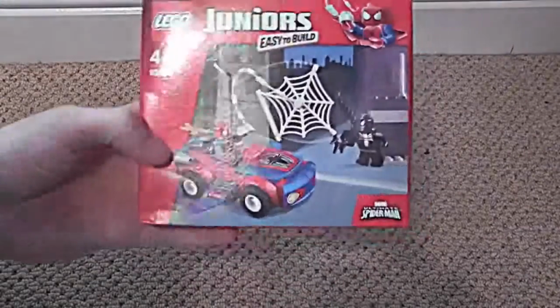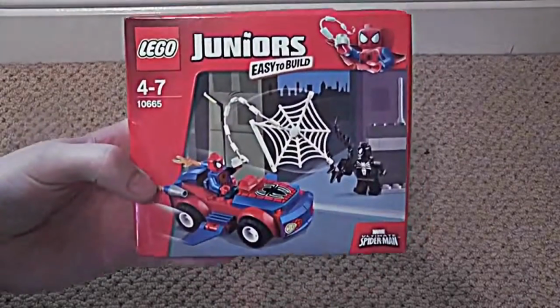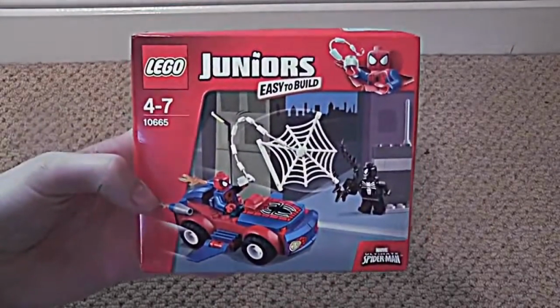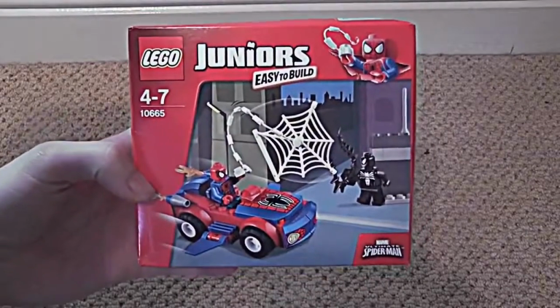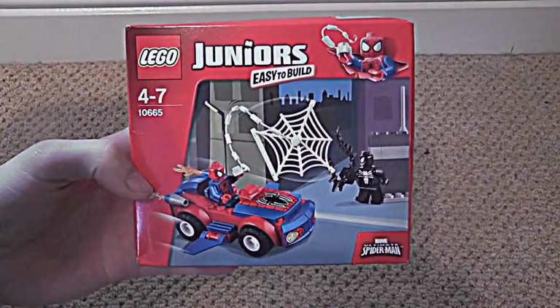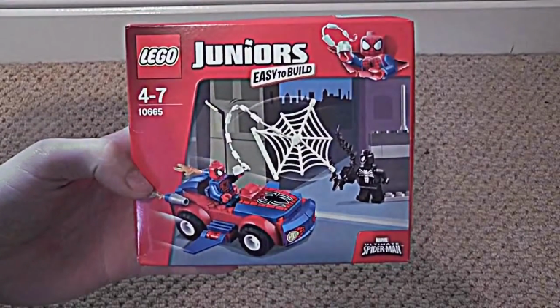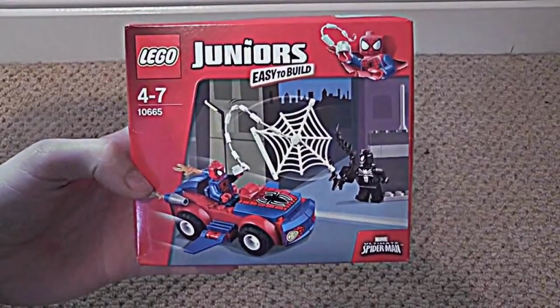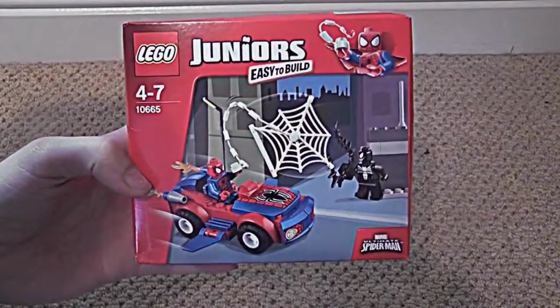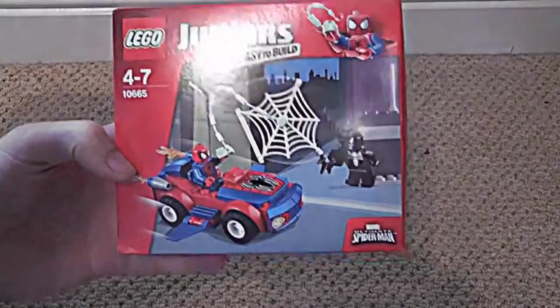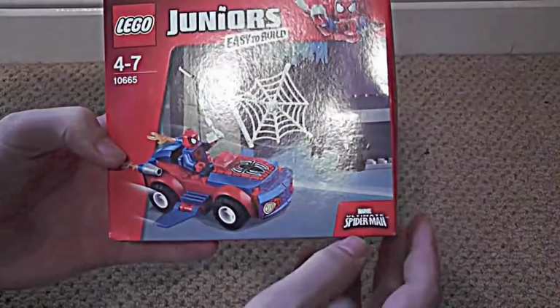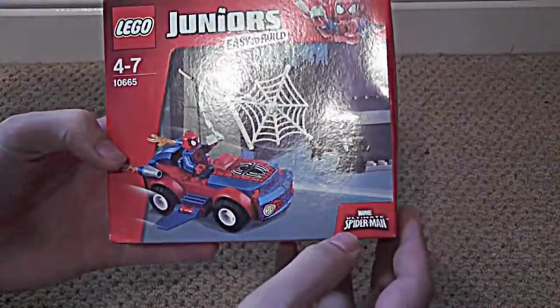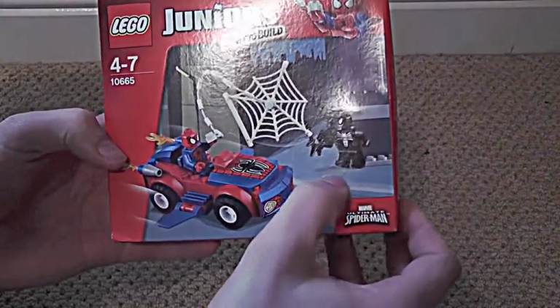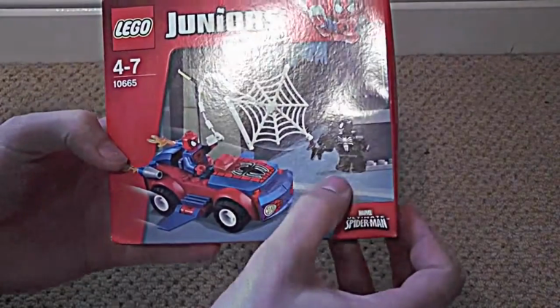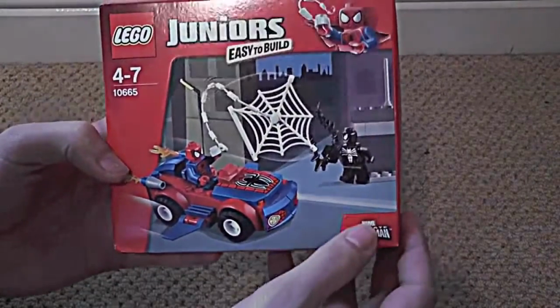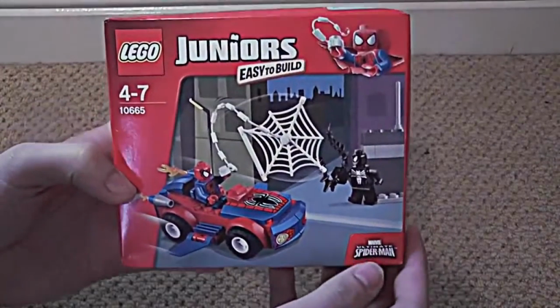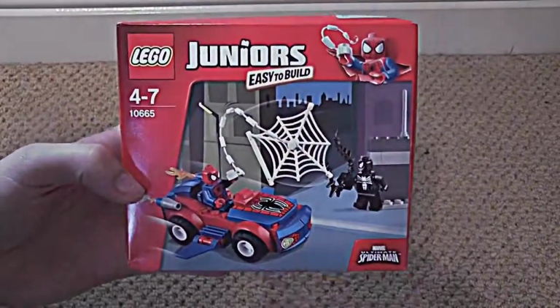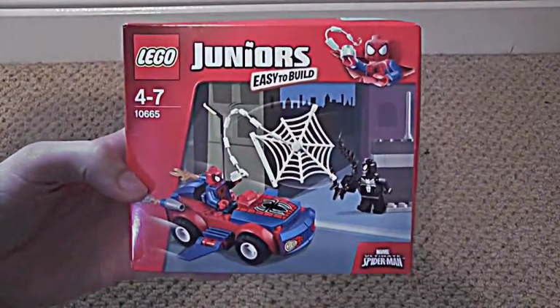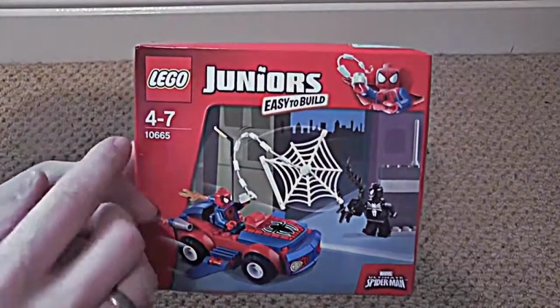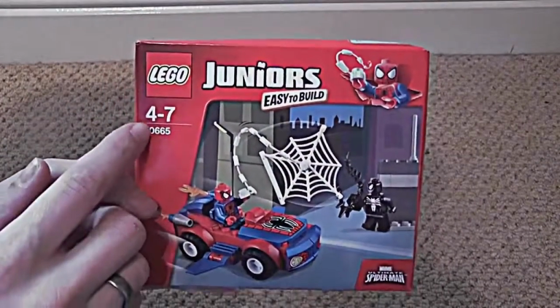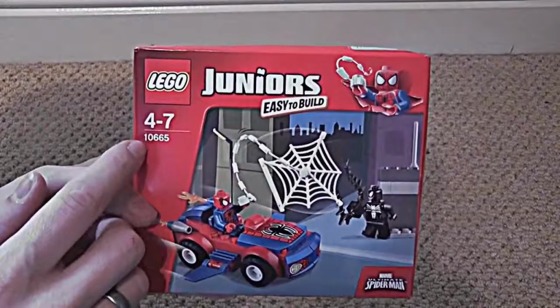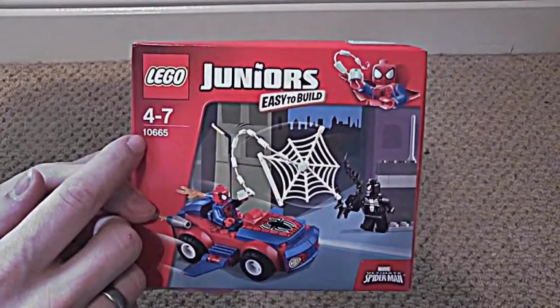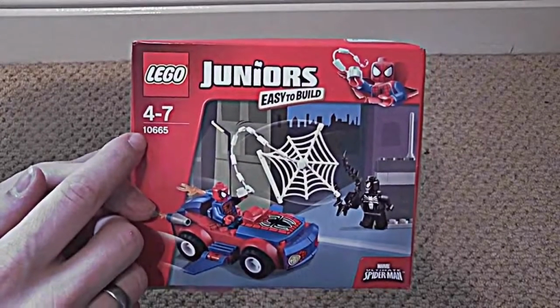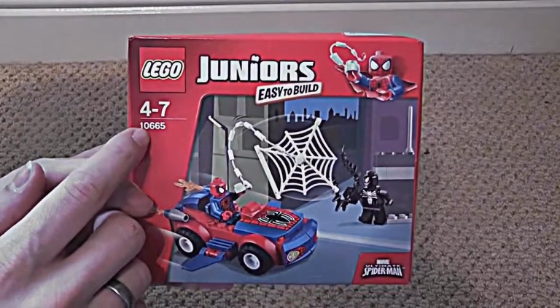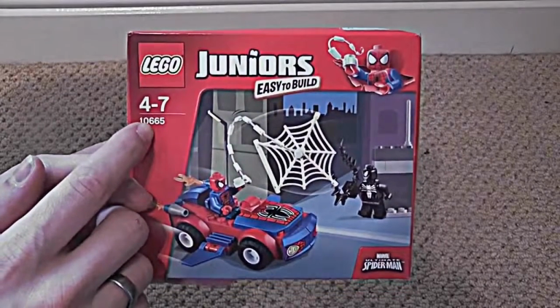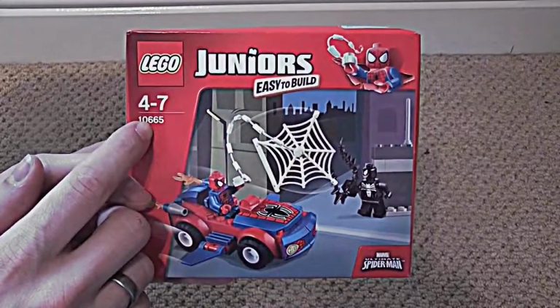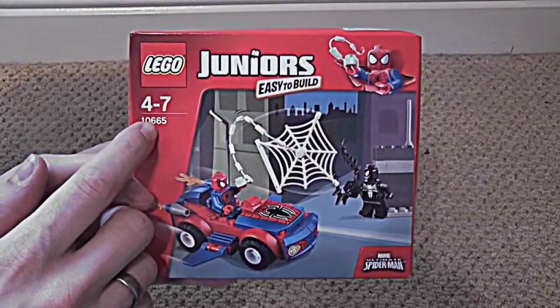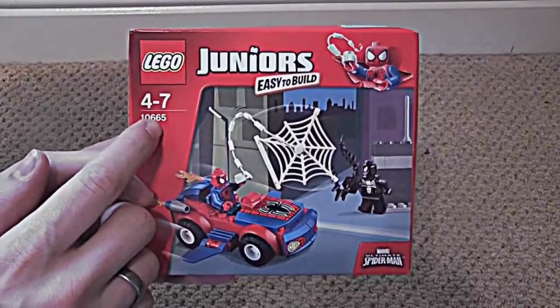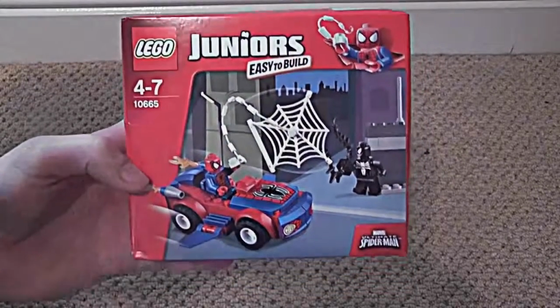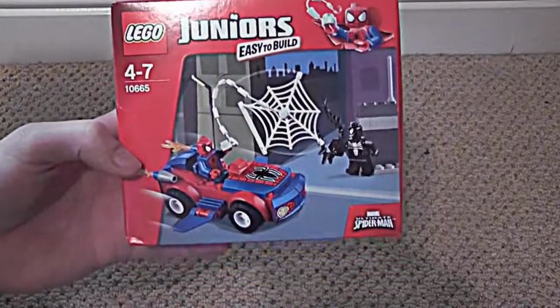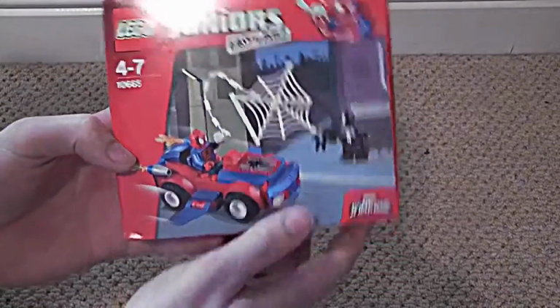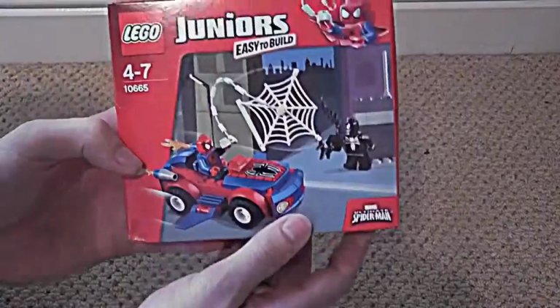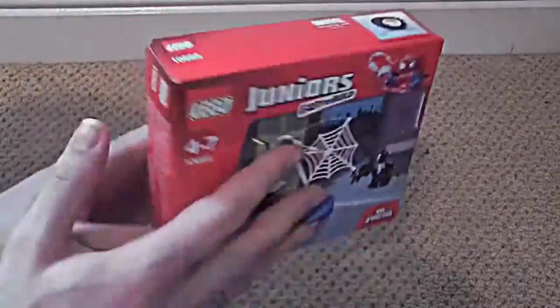We're going to open and build the LEGO Juniors Spider-Man and Venom set. This is age 4-7 and it's set number 10665. Let's open it.